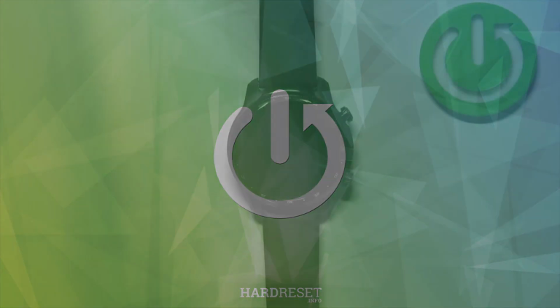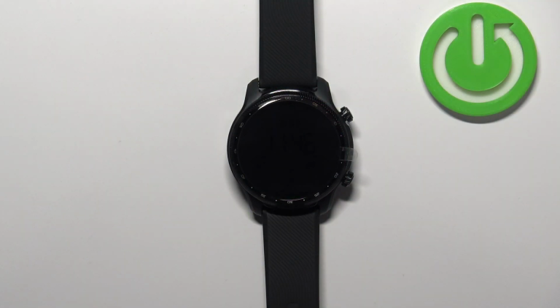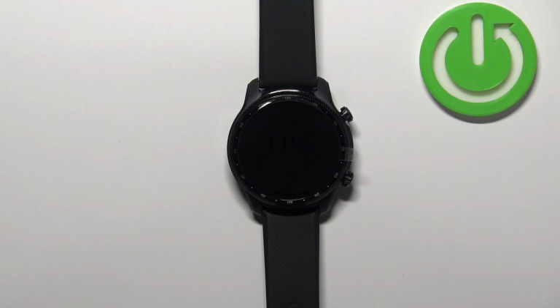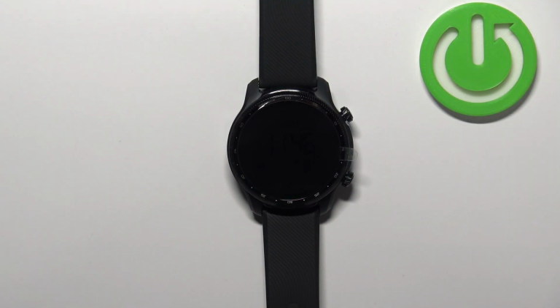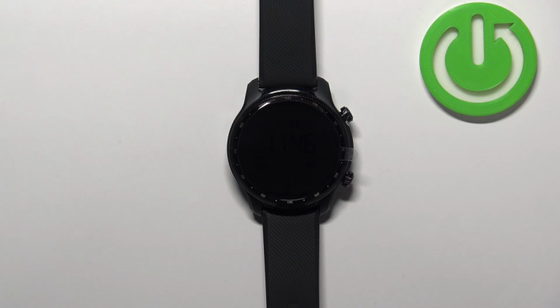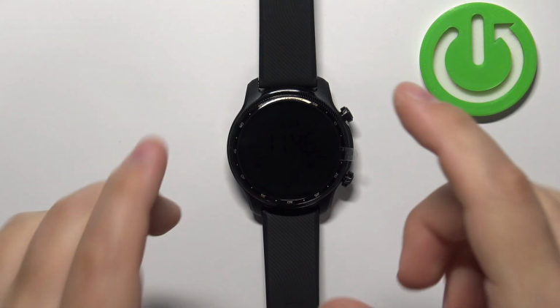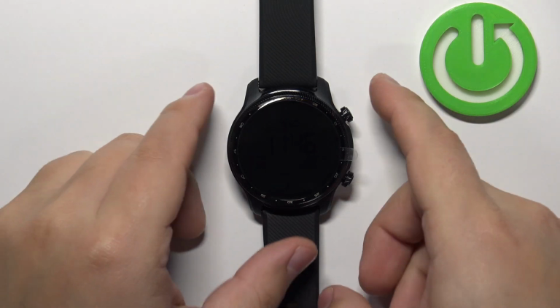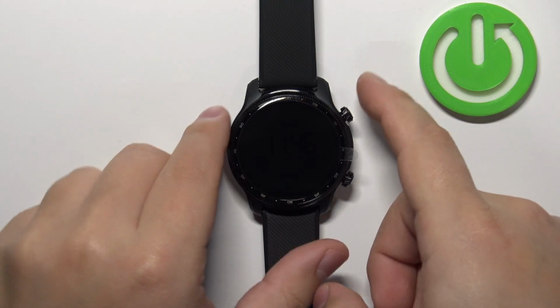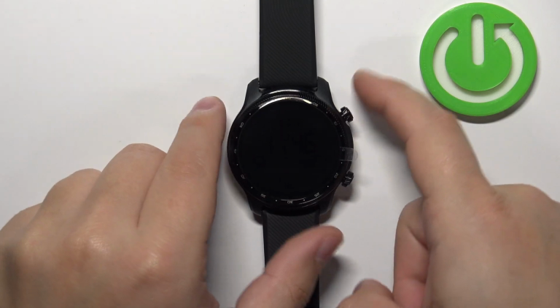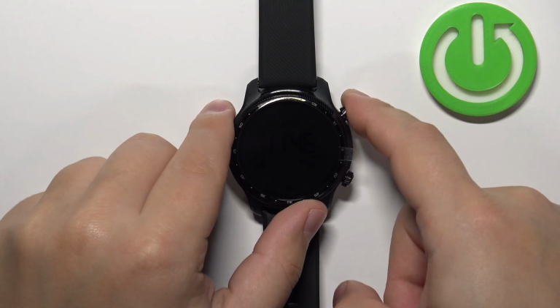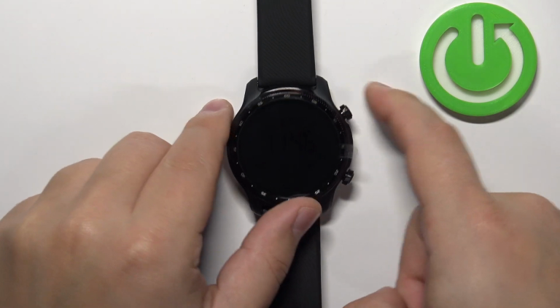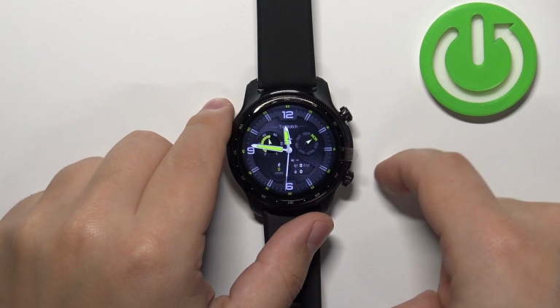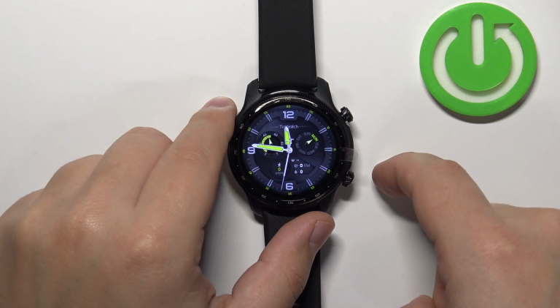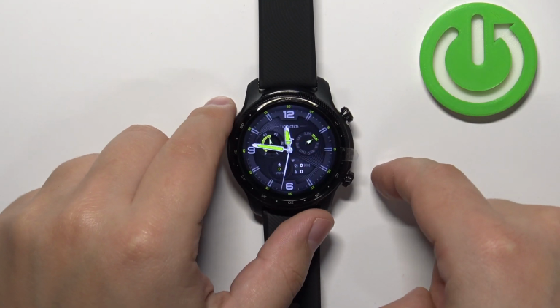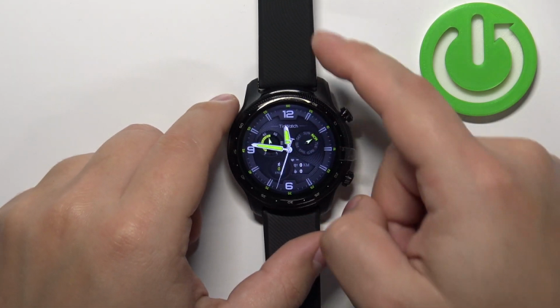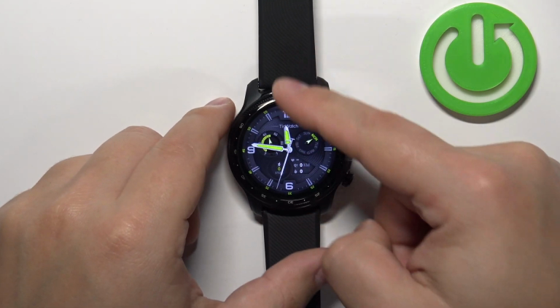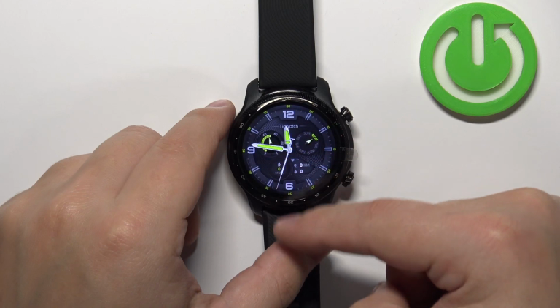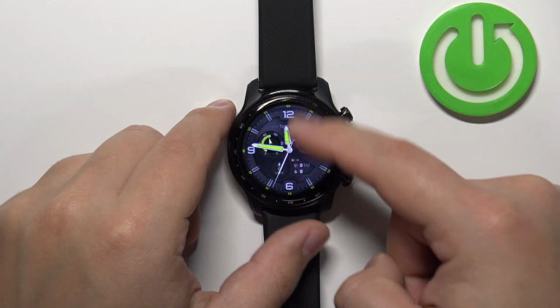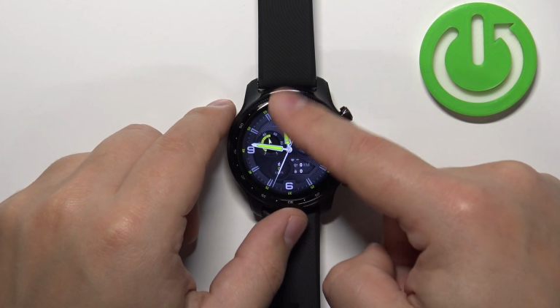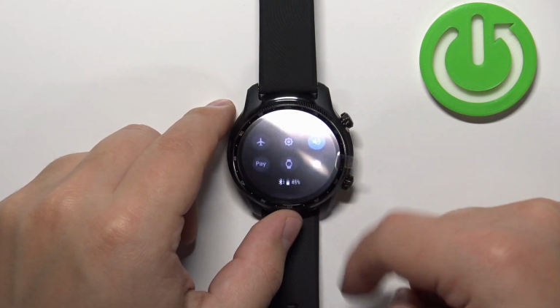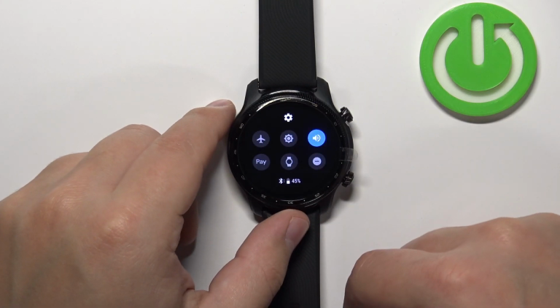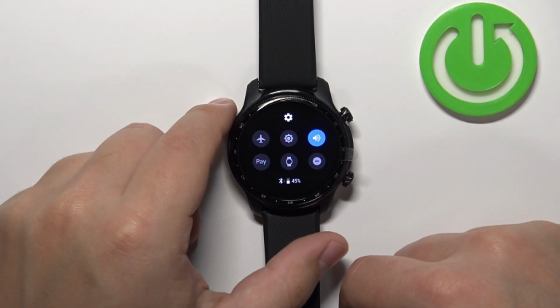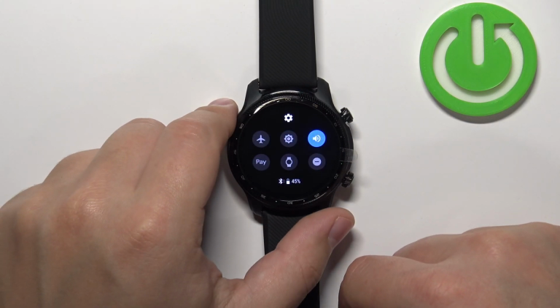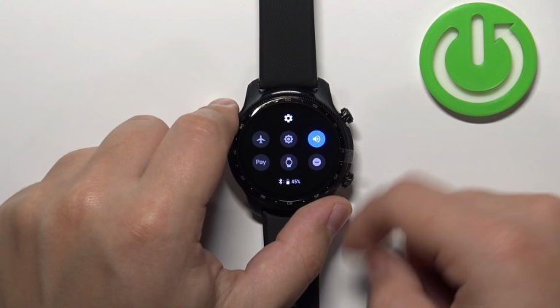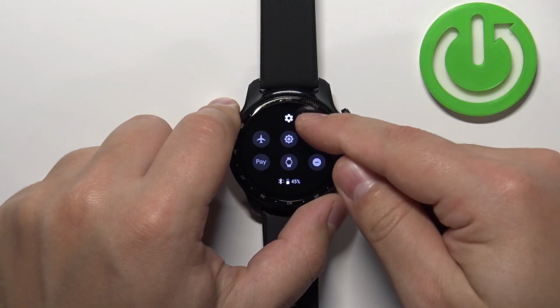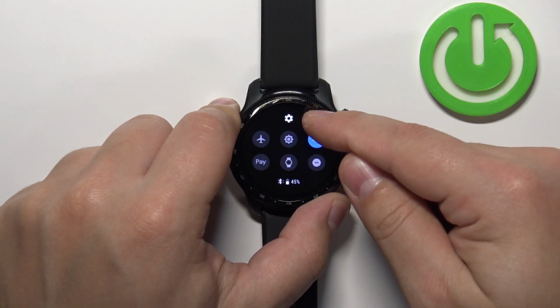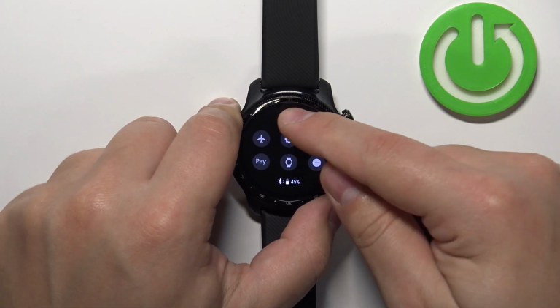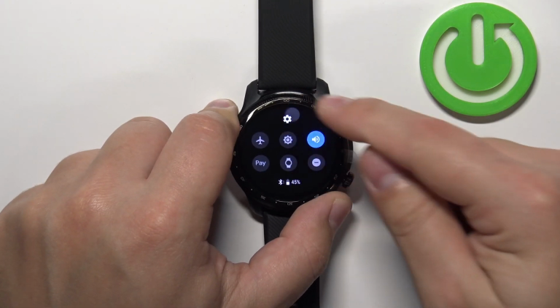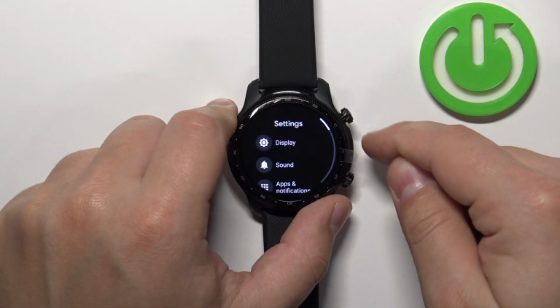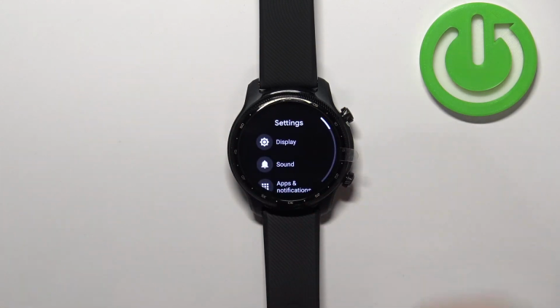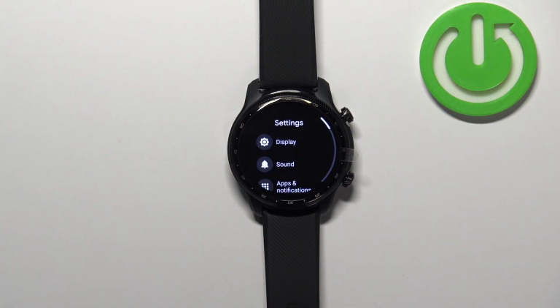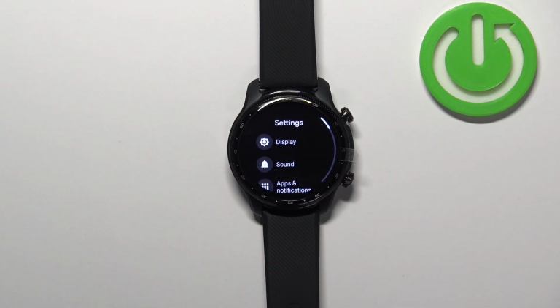First we need to wake up the screen on our watch, and you can do it by pressing the upper button. Once you wake up the screen, you can swipe down from the top of the screen to open the quick panel, and here you can tap on the settings icon to open the settings.